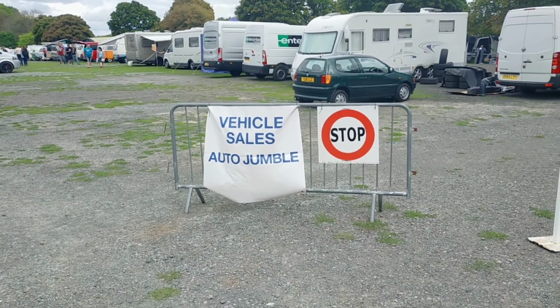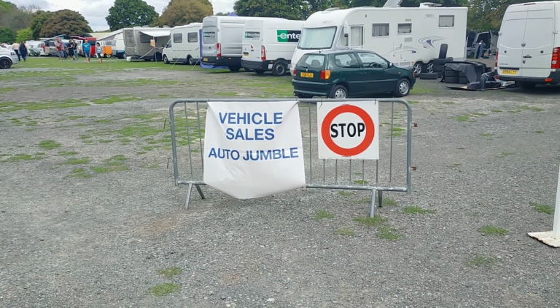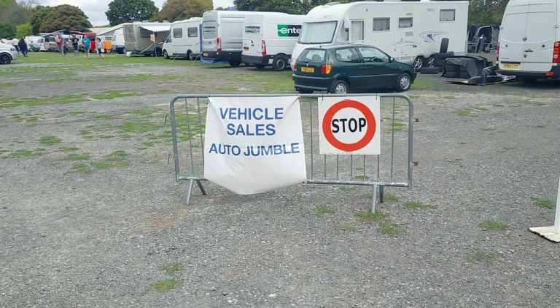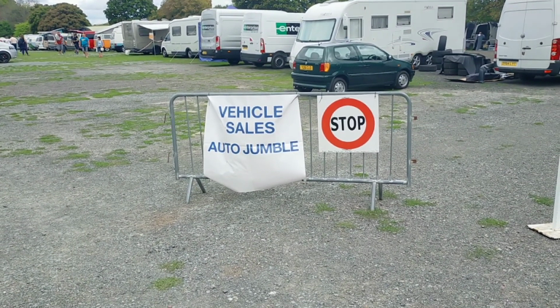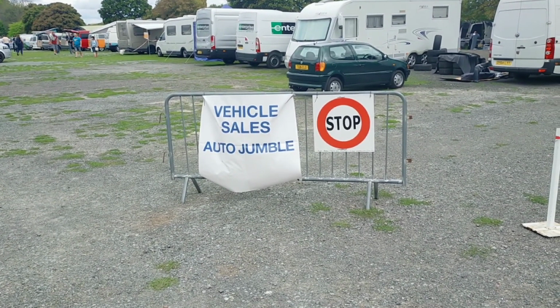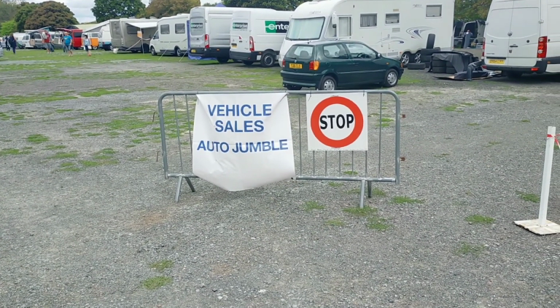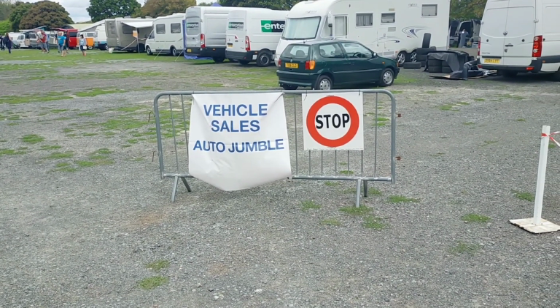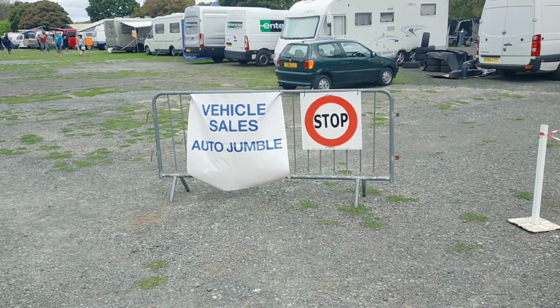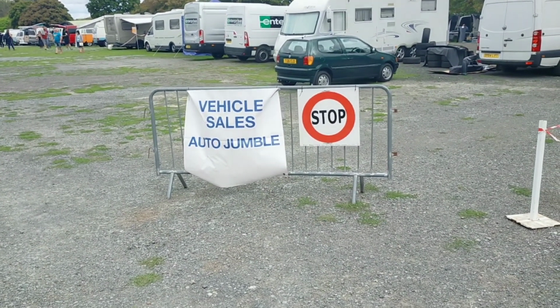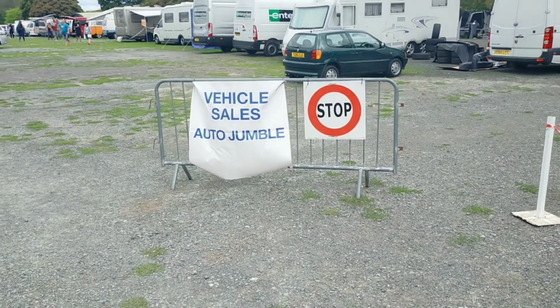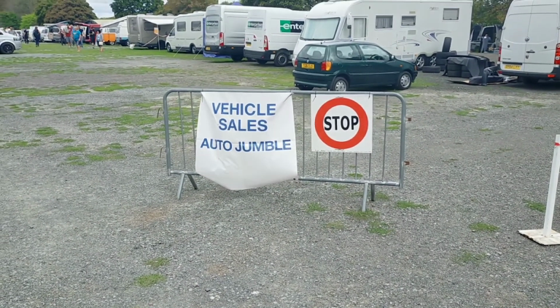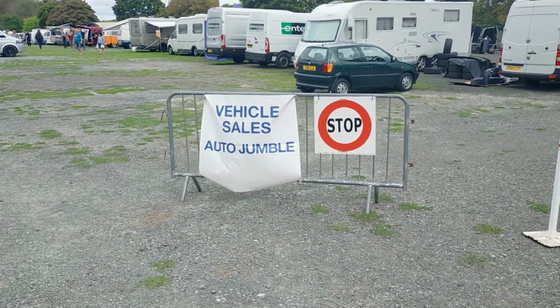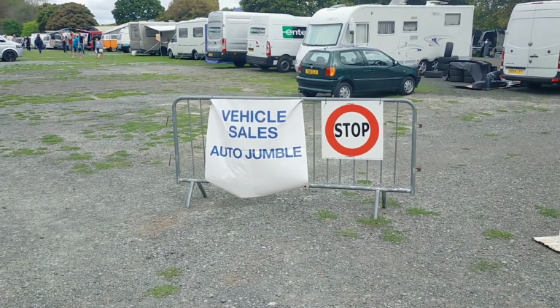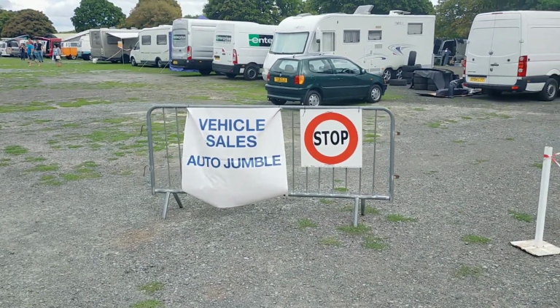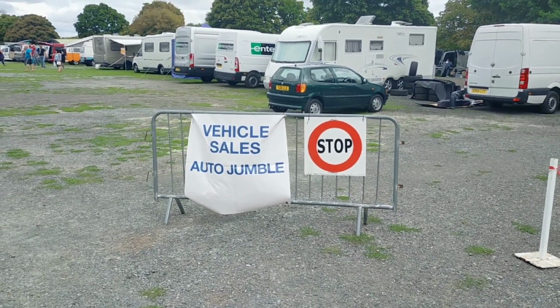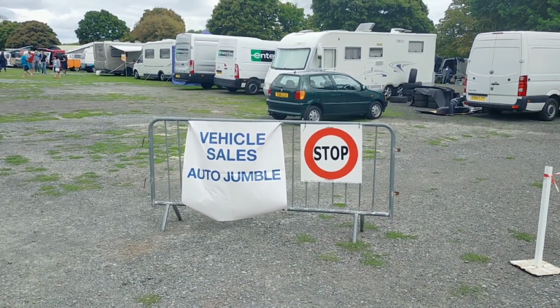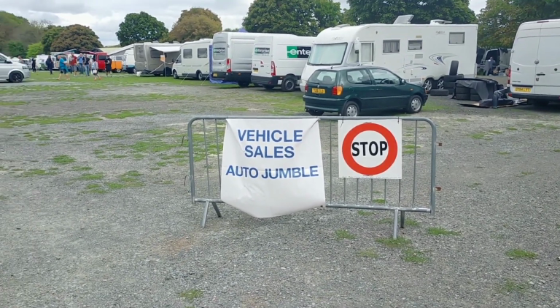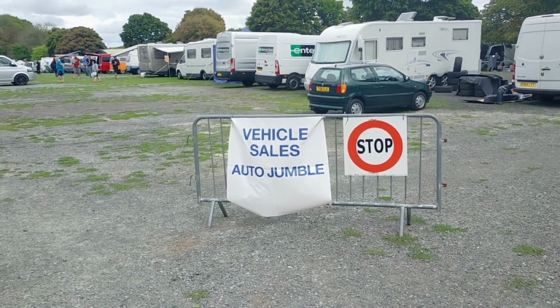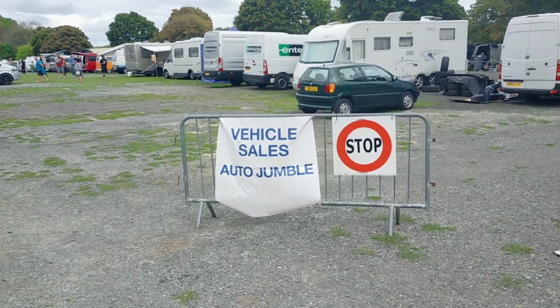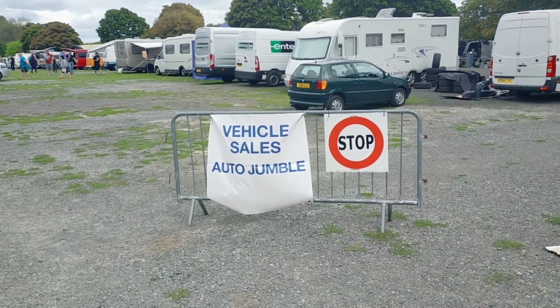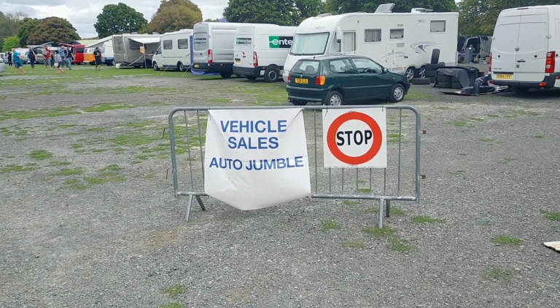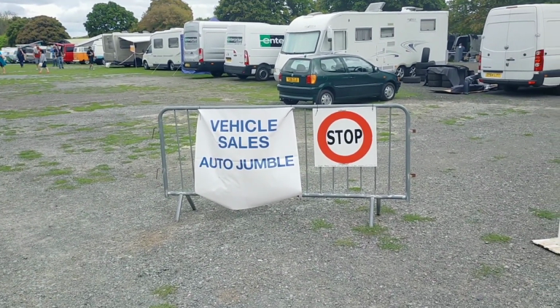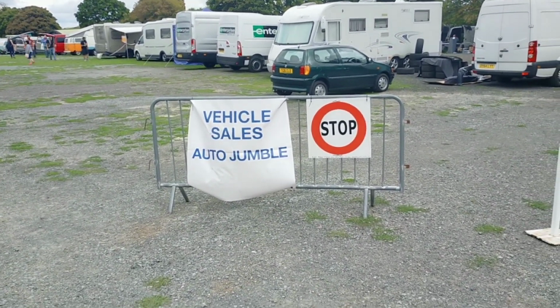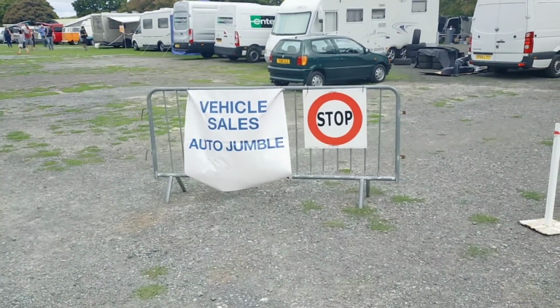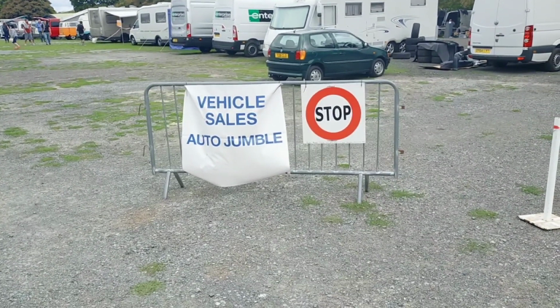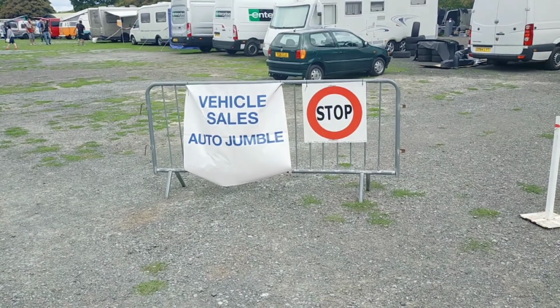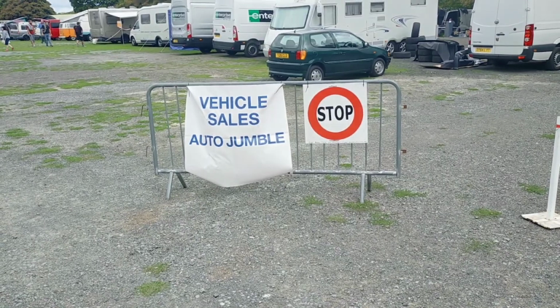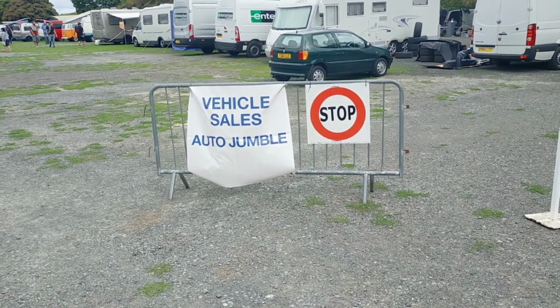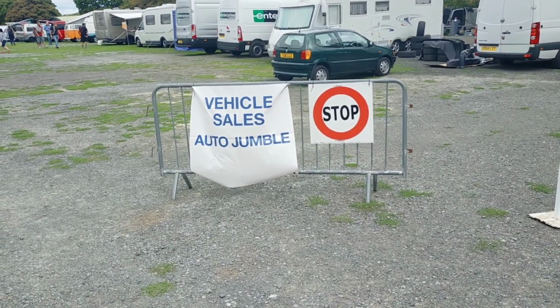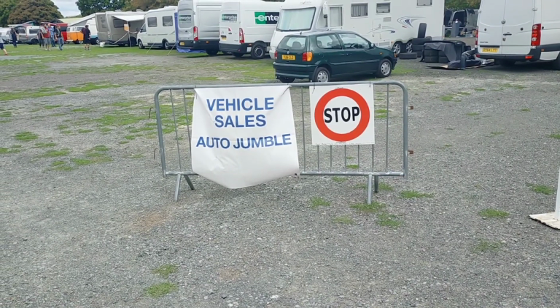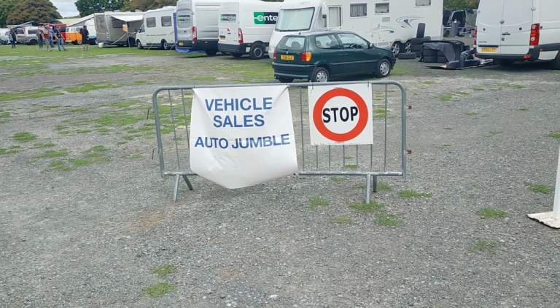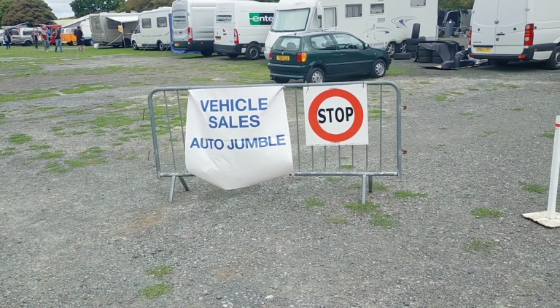Hi guys, it's Lee here at Dubbs Adventures. We're here at Busfest on the Saturday now. I'm just here at the Vehicles and Auto Jumble, so I thought I'd have a little look around here first.